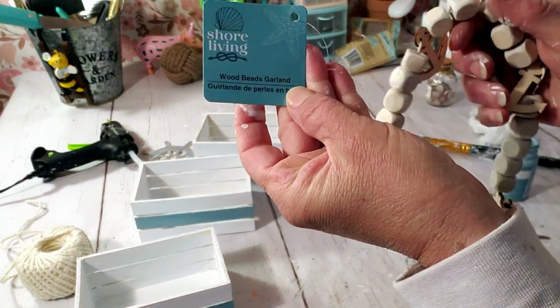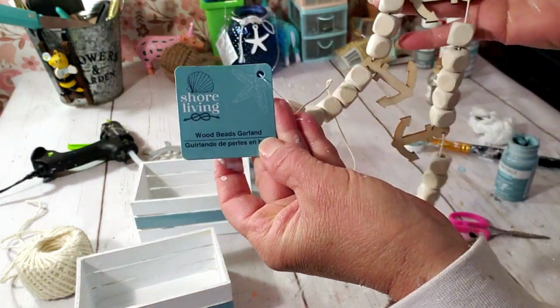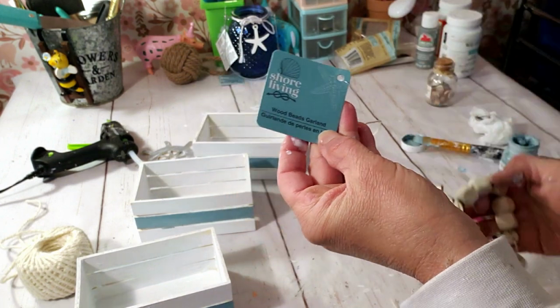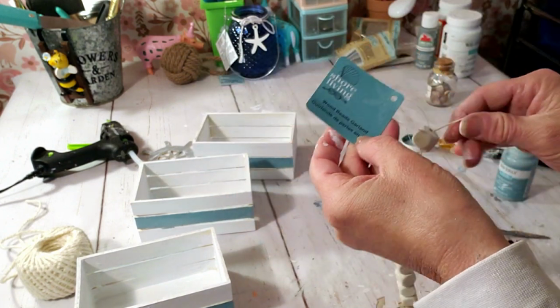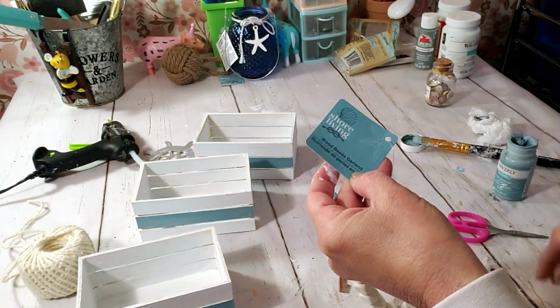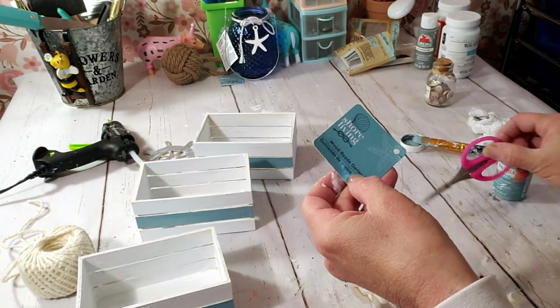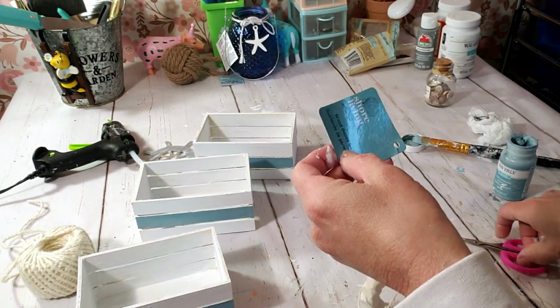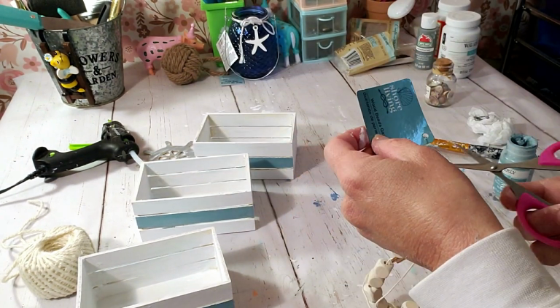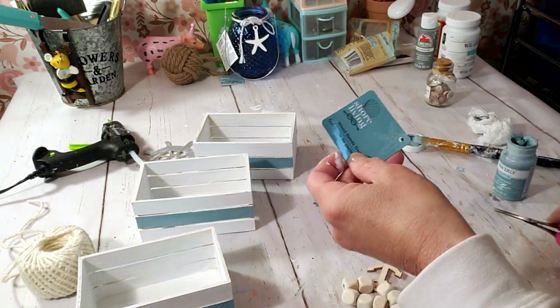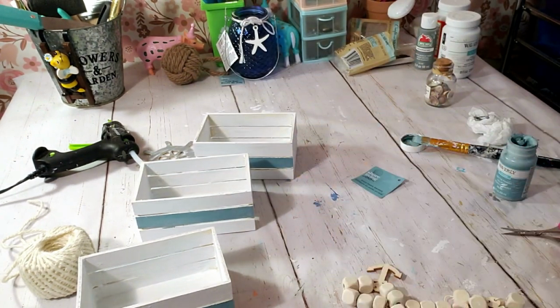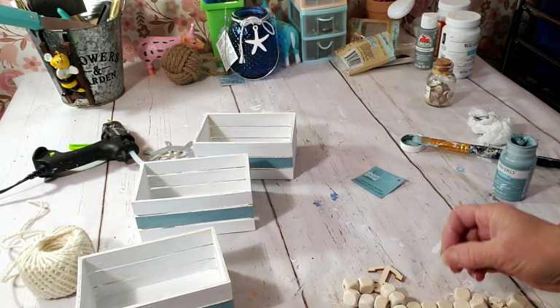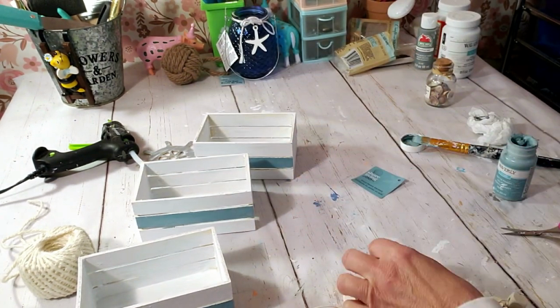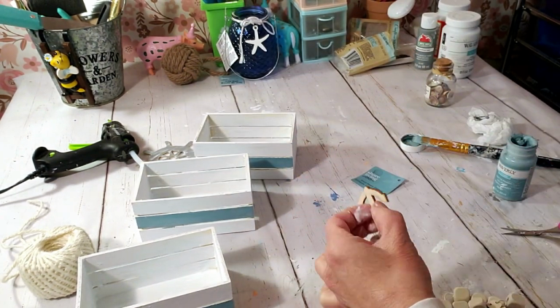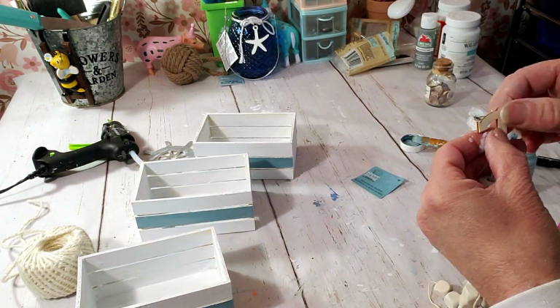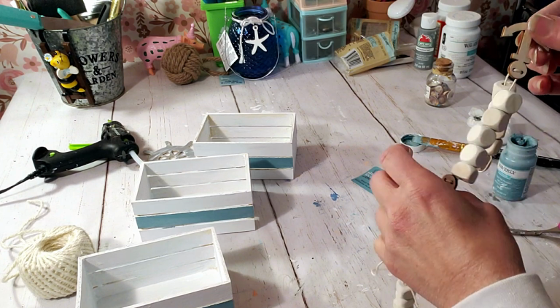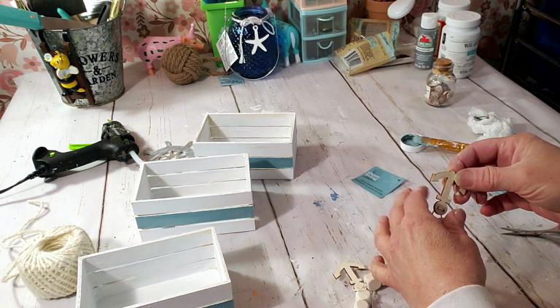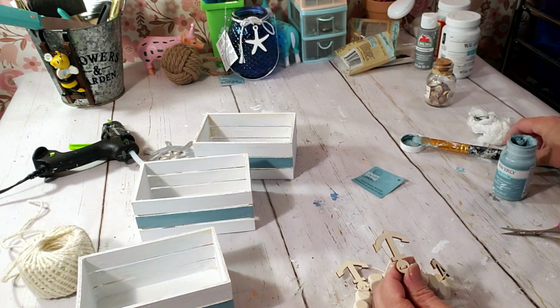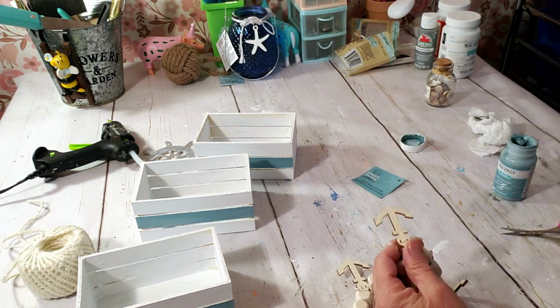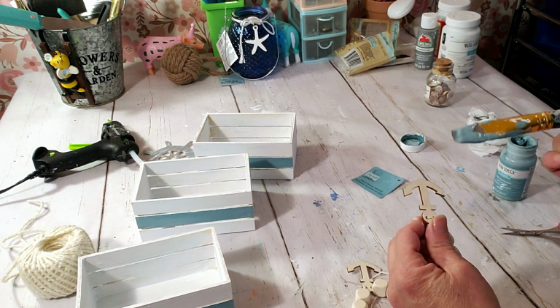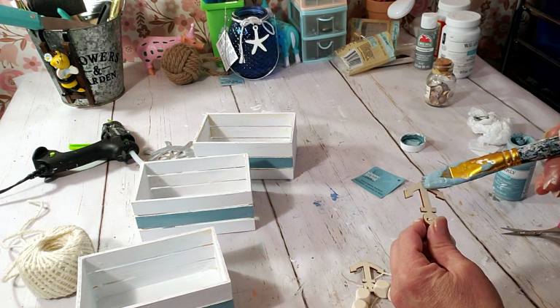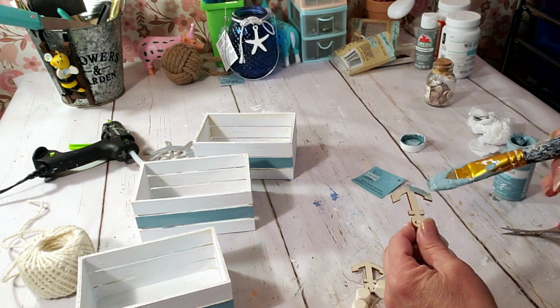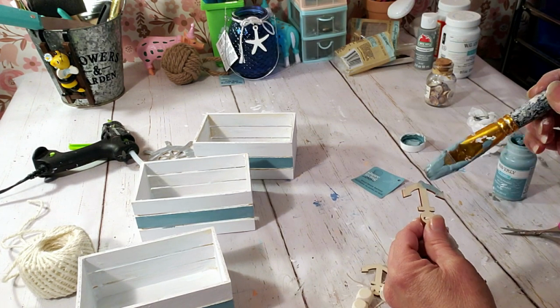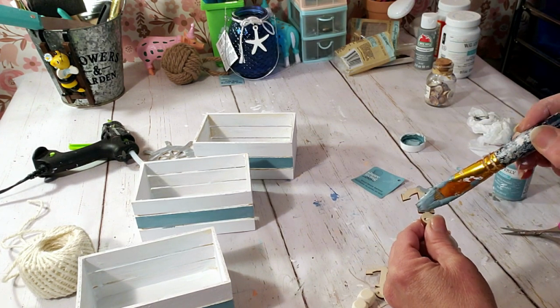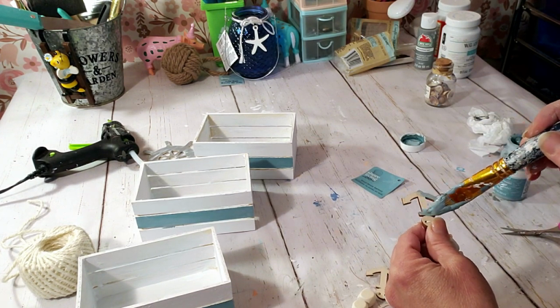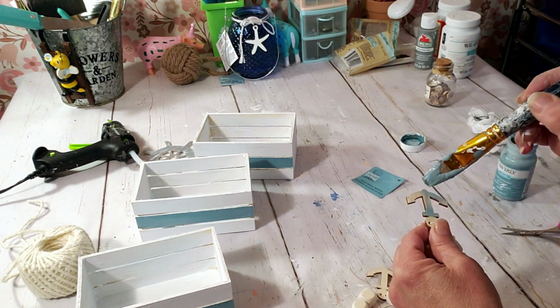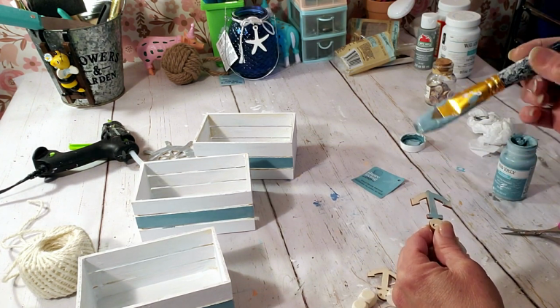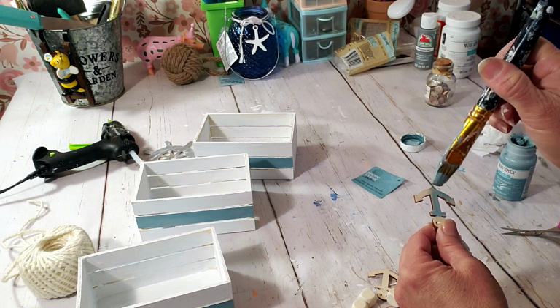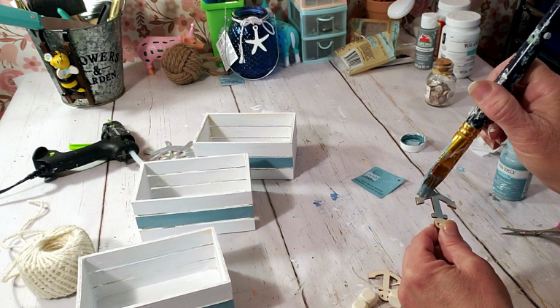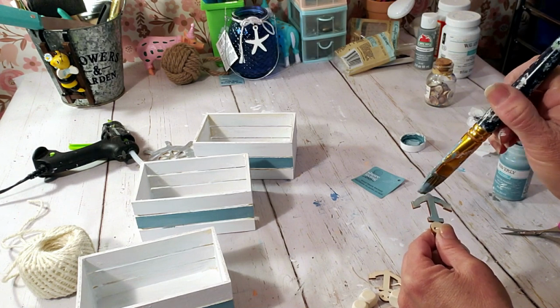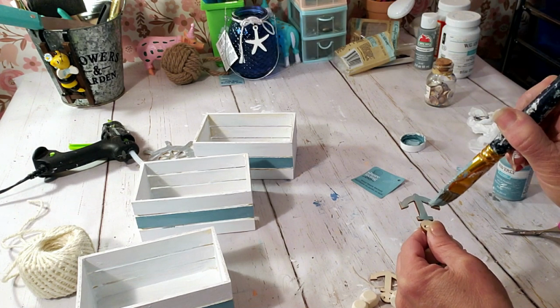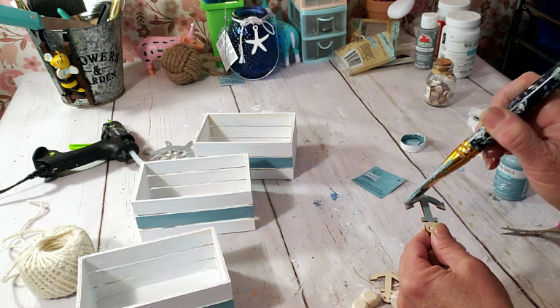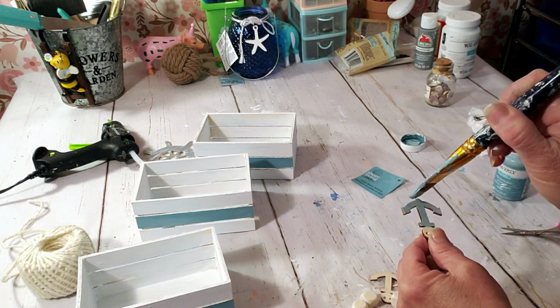I'm going to use this wood bead garland from Dollar Tree — it has three little anchors on it. I'm going to paint those three anchors with the Agave paint and leave the rest of the beads their natural color.